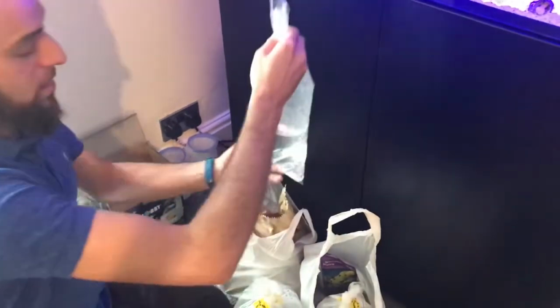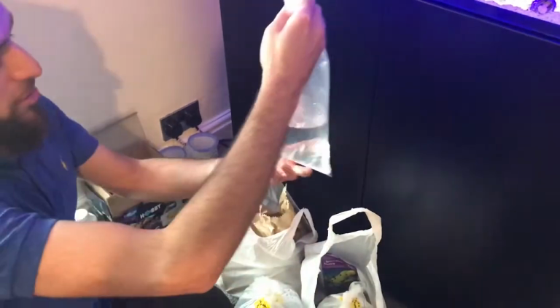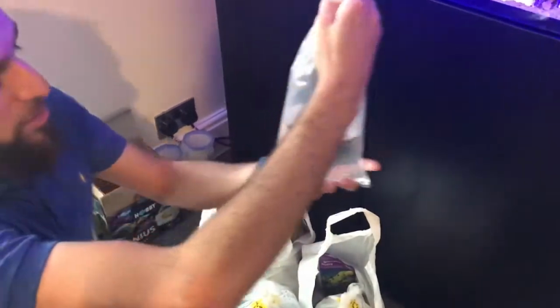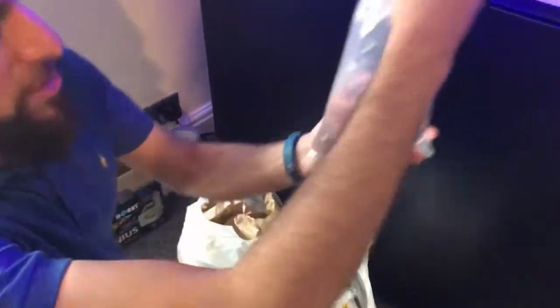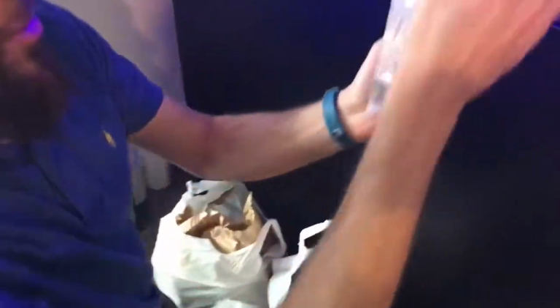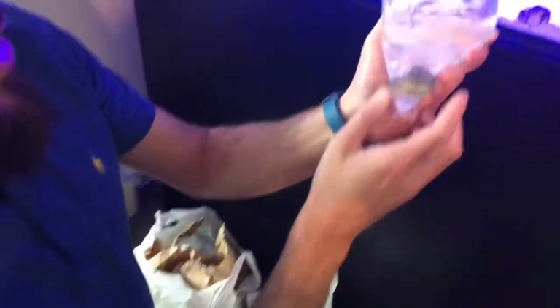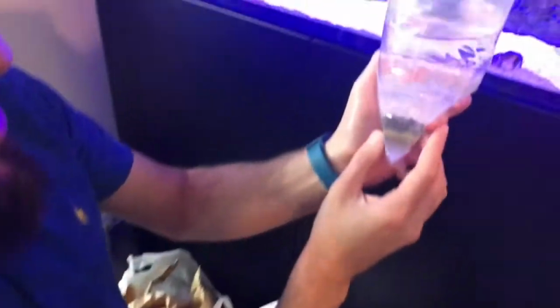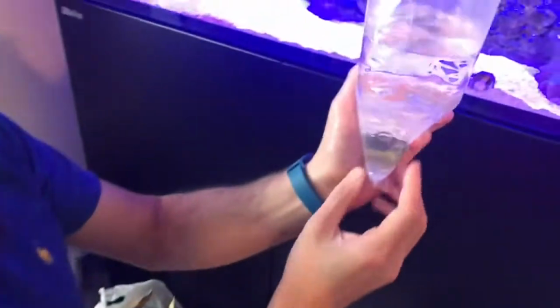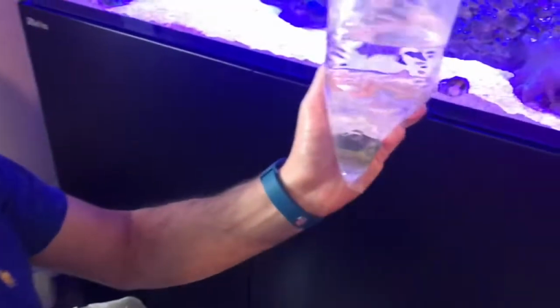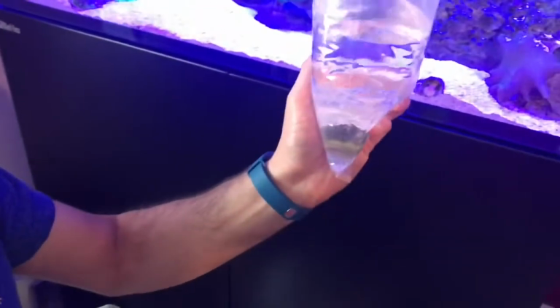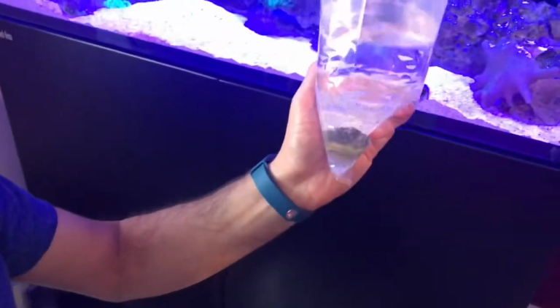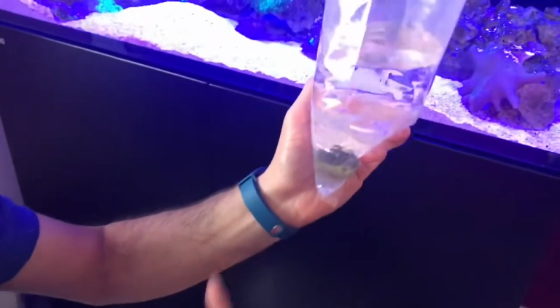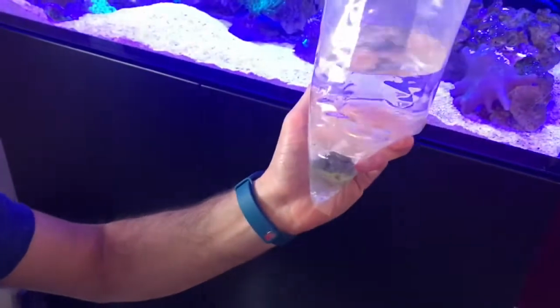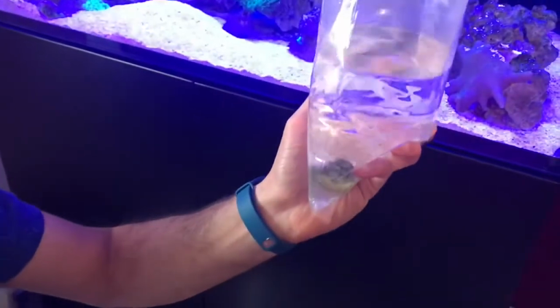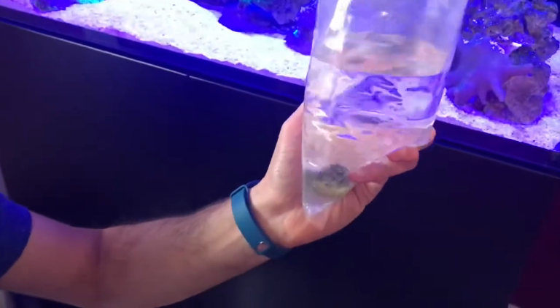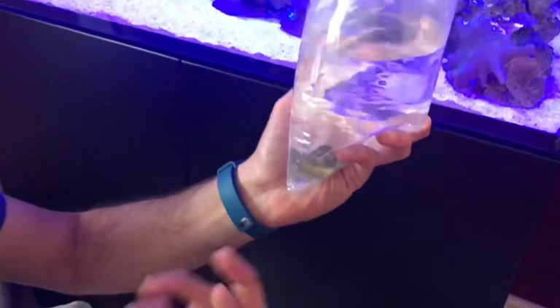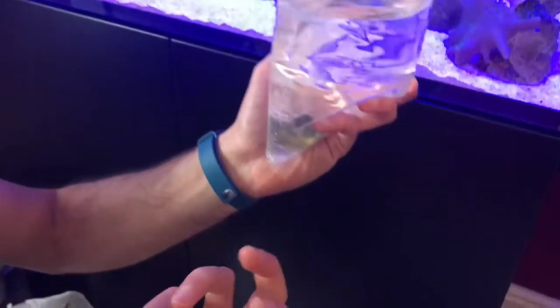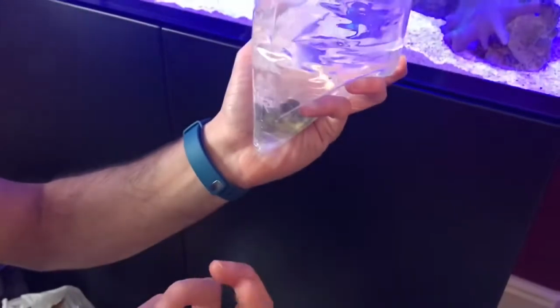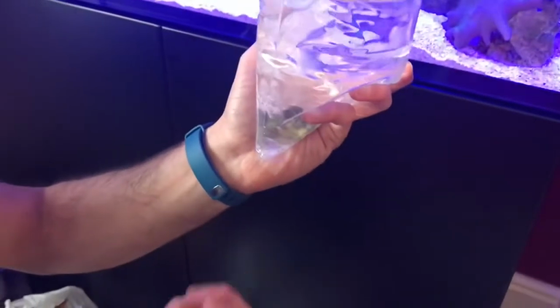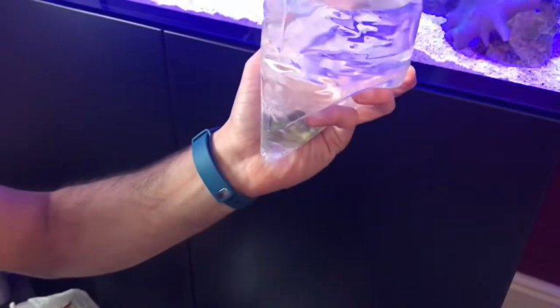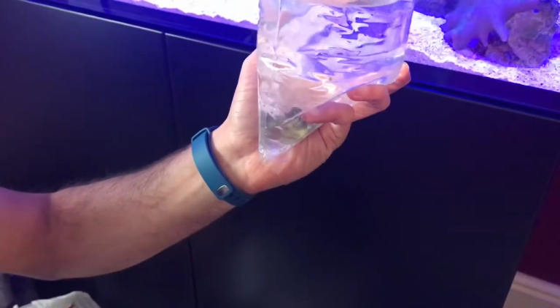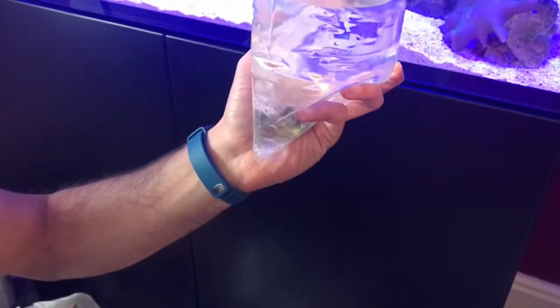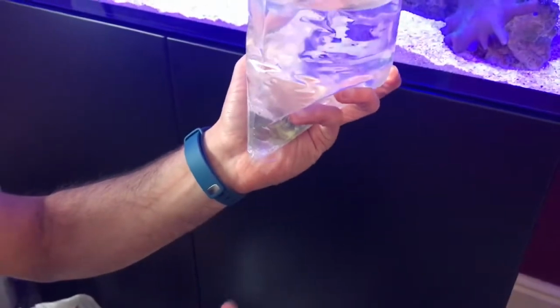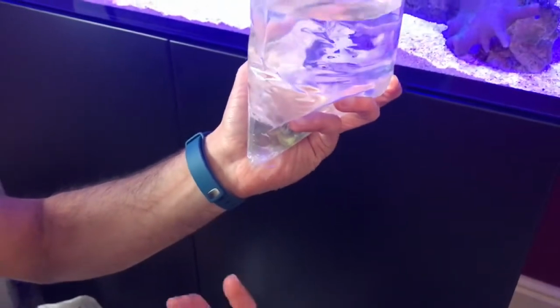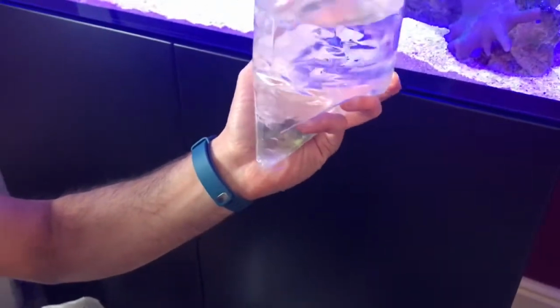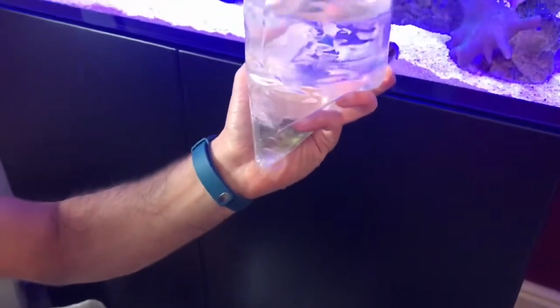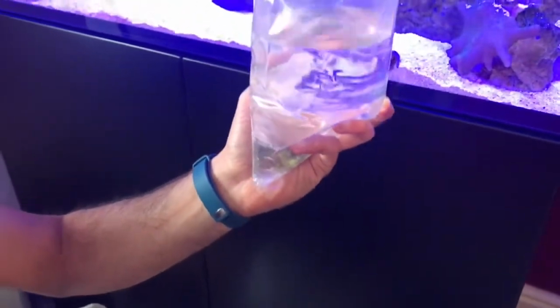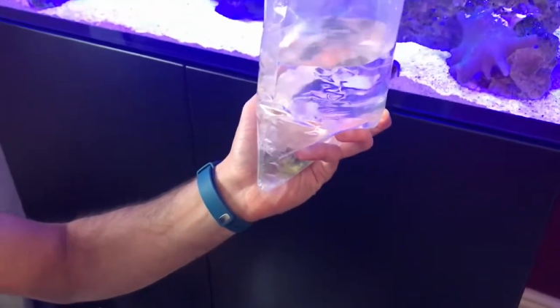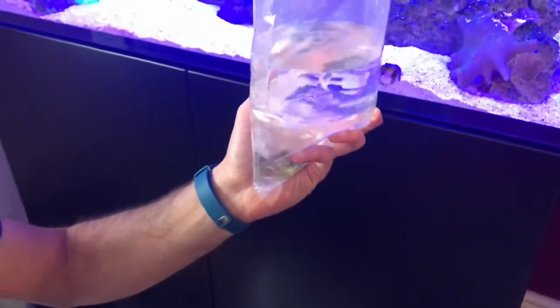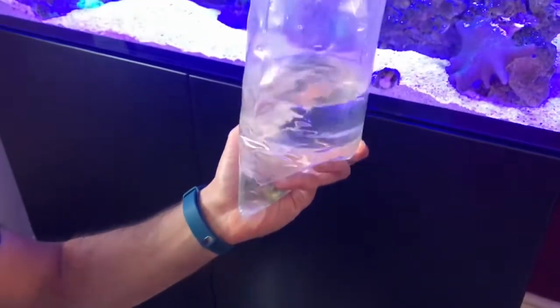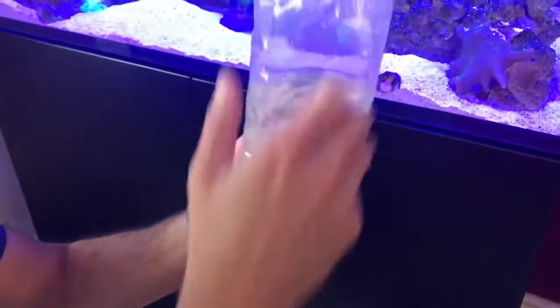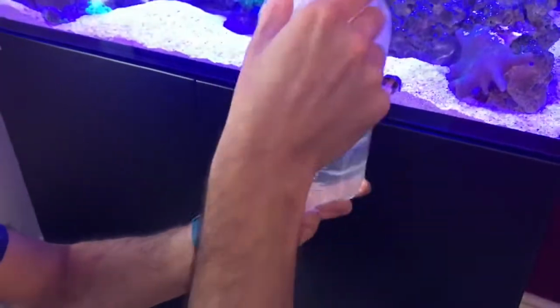I've also got myself some acan corals. You can't really see that but they're kind of a dark blue-orange. They looked very nice at the fish shop.